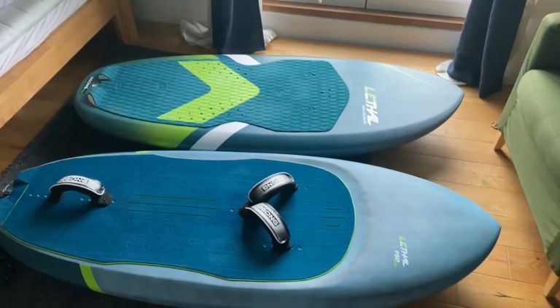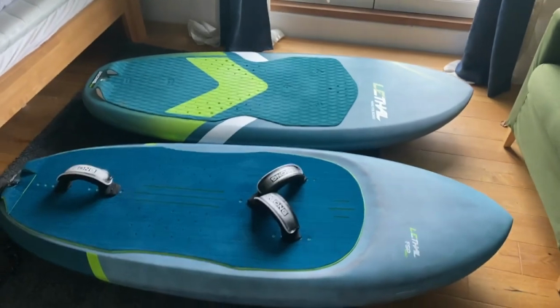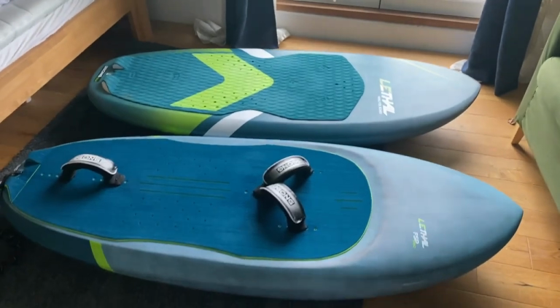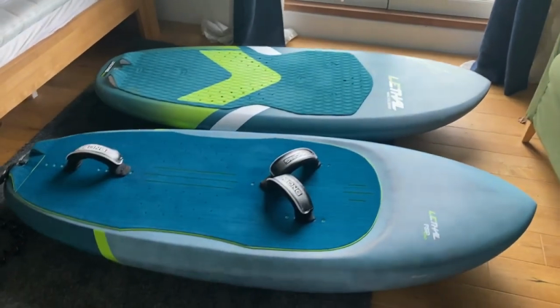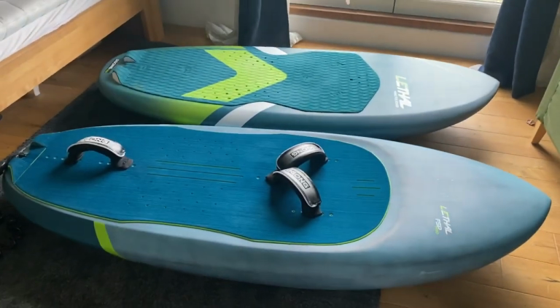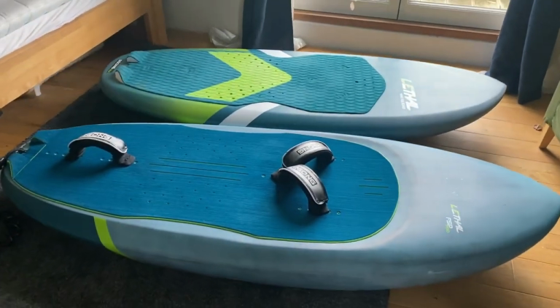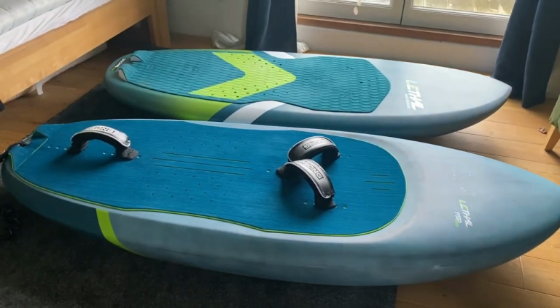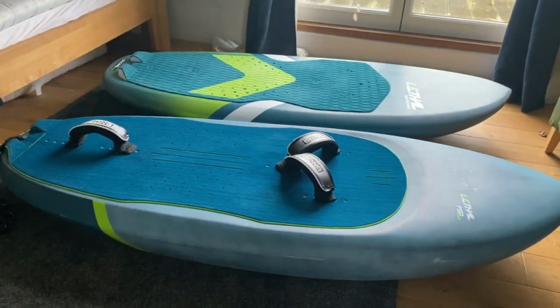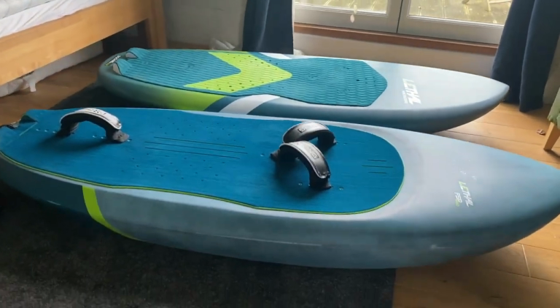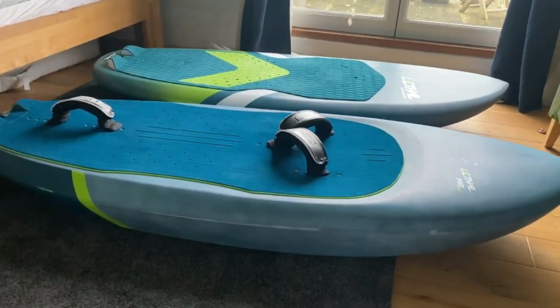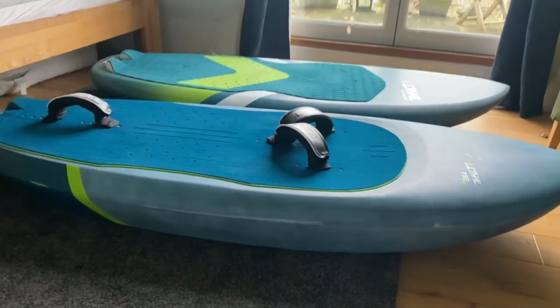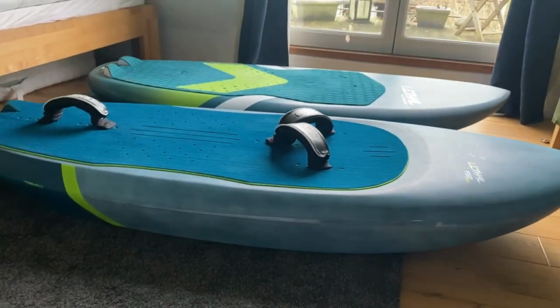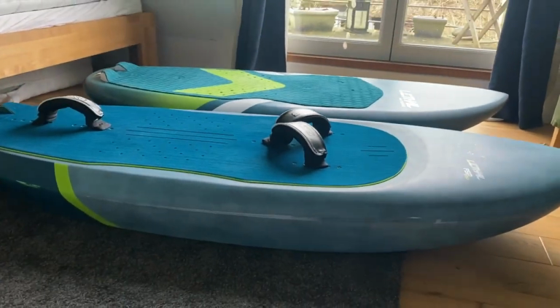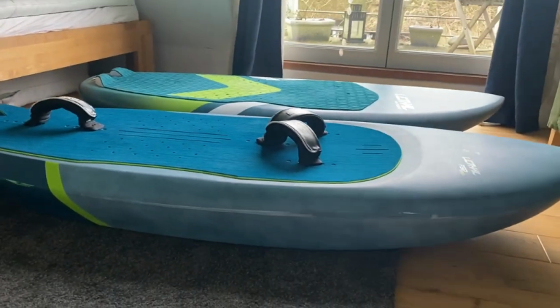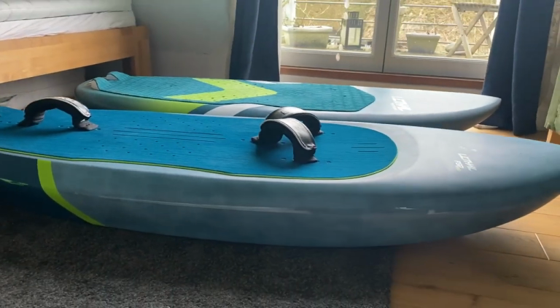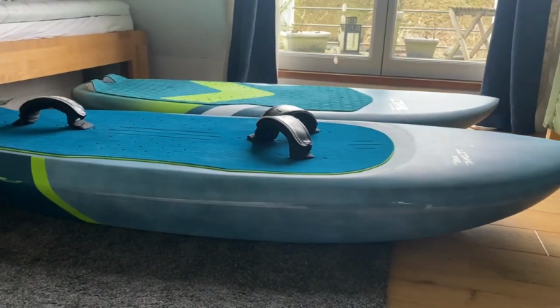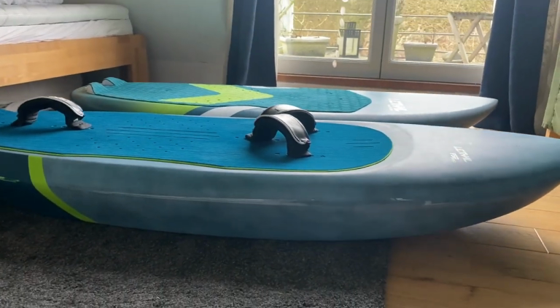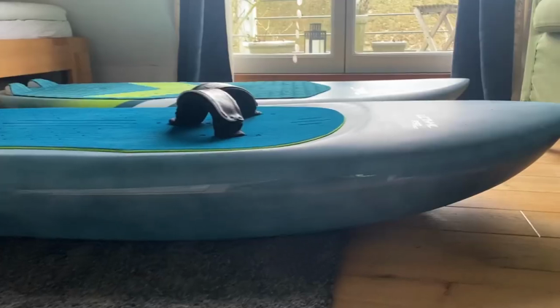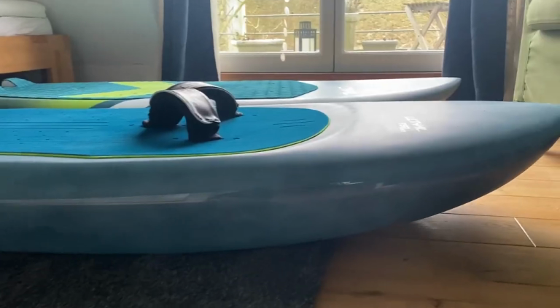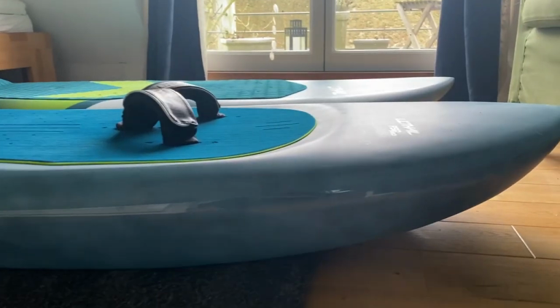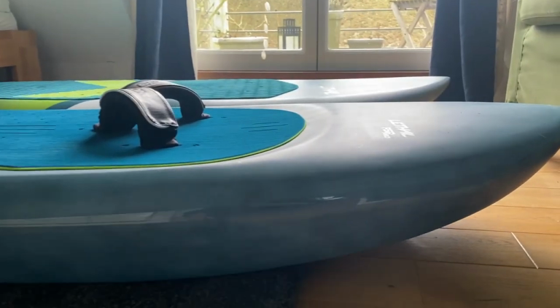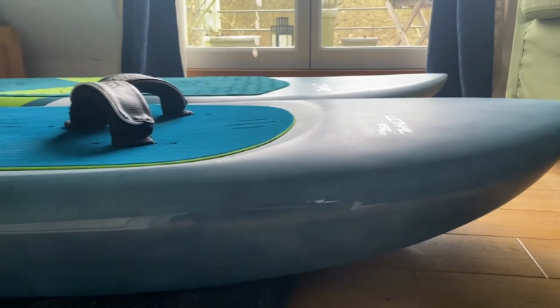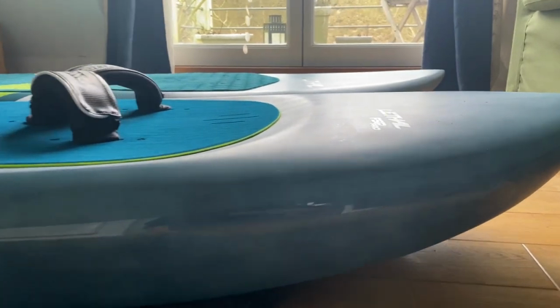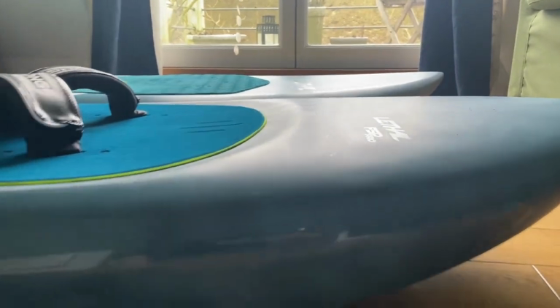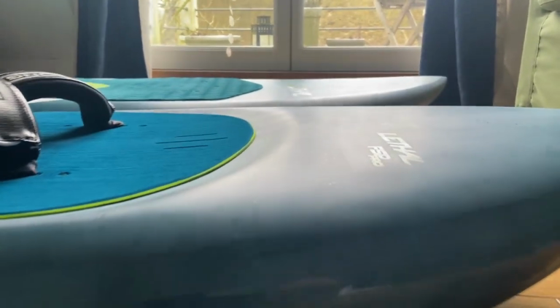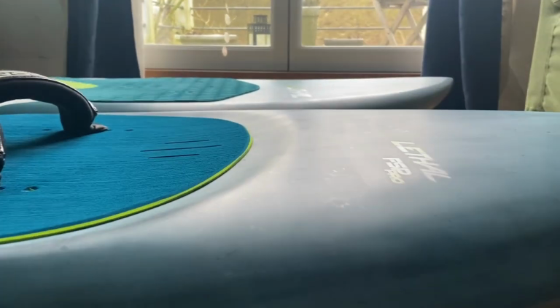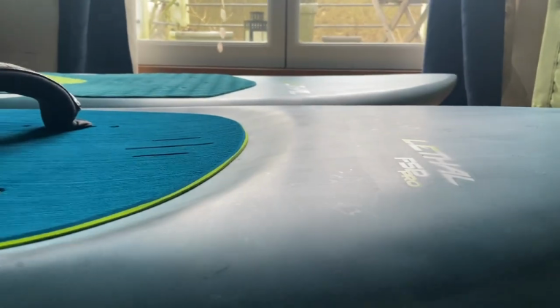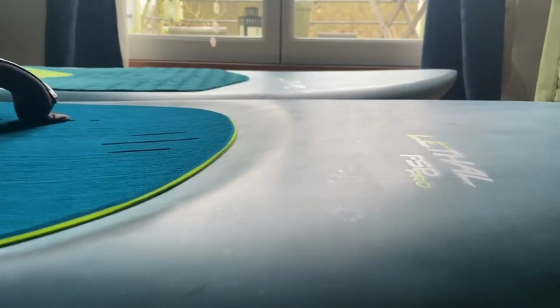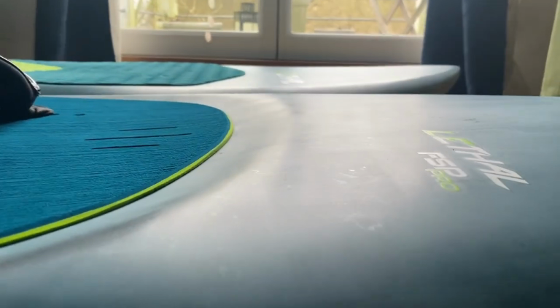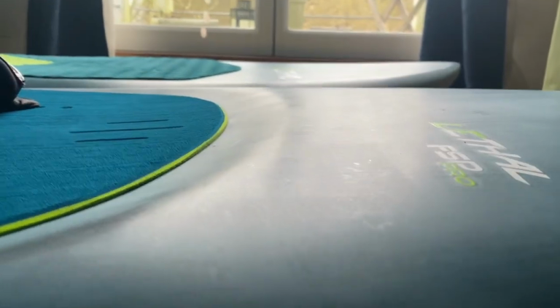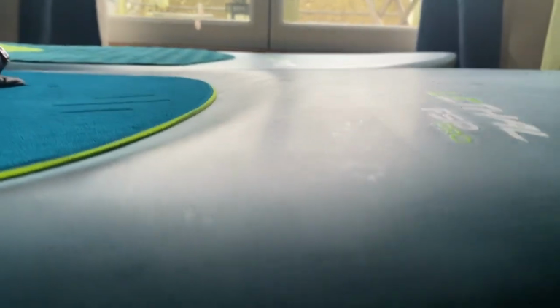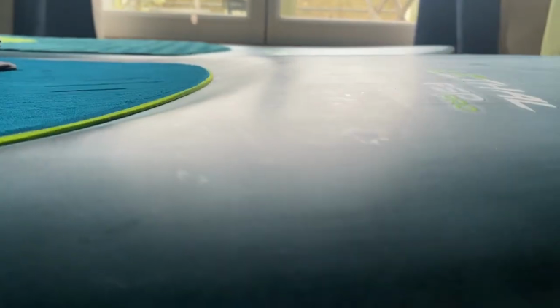The first impression is stylish — a more elegant design with less frills. Most striking is the nose bulb, which gives additional volume in the front.